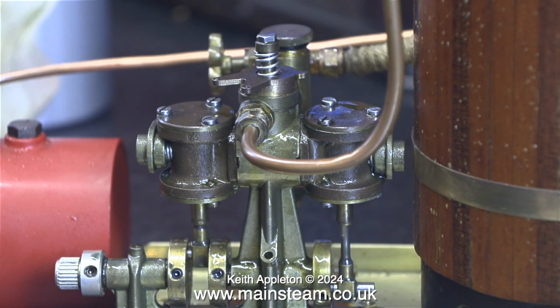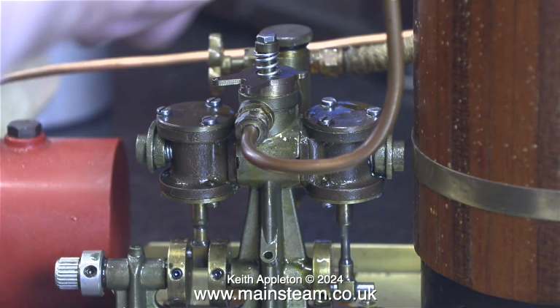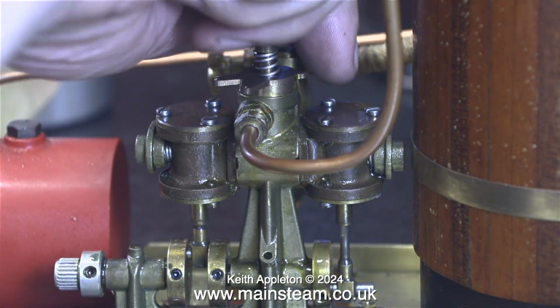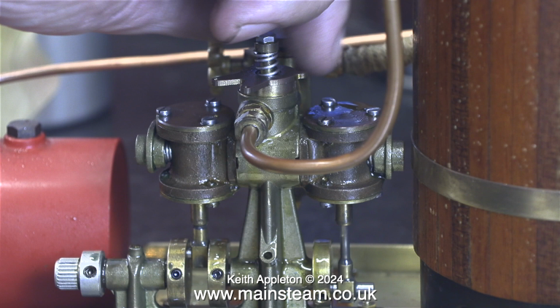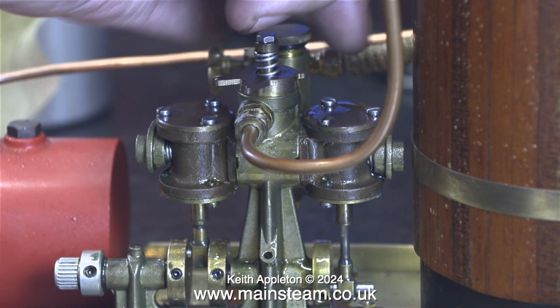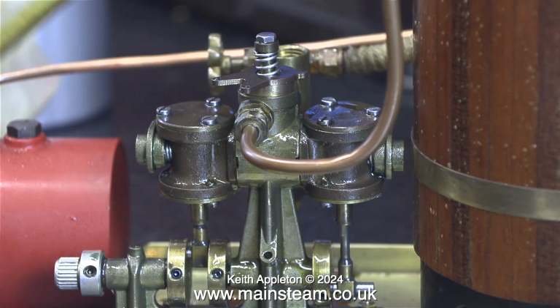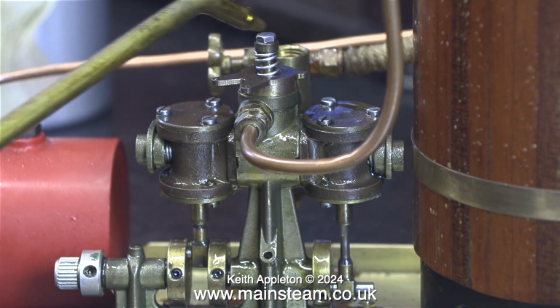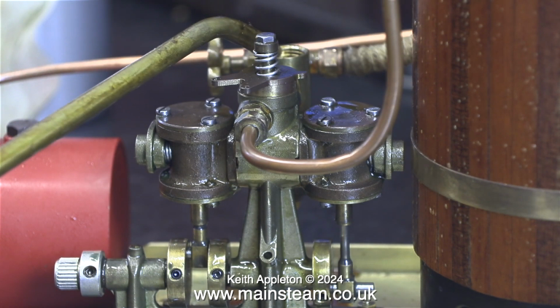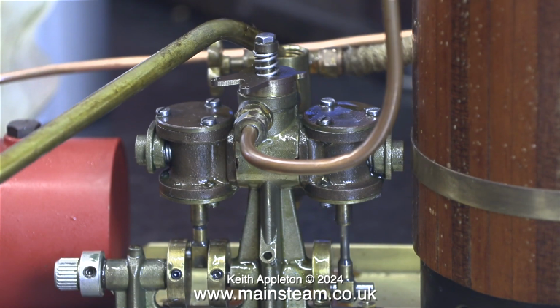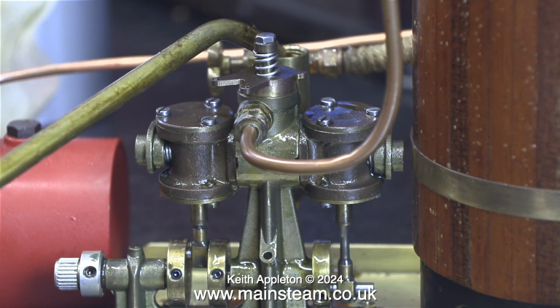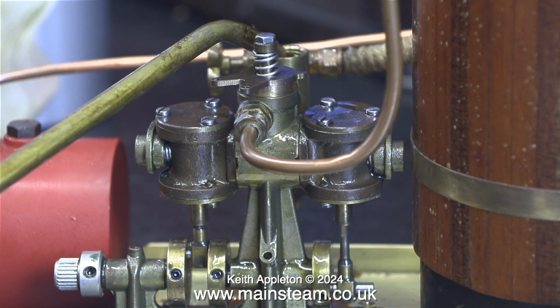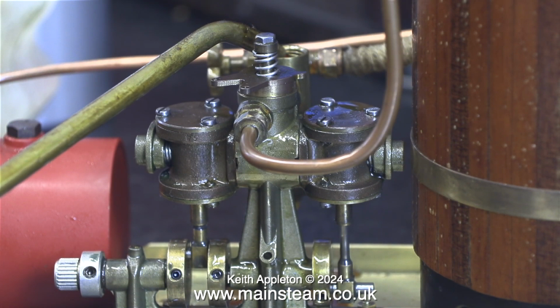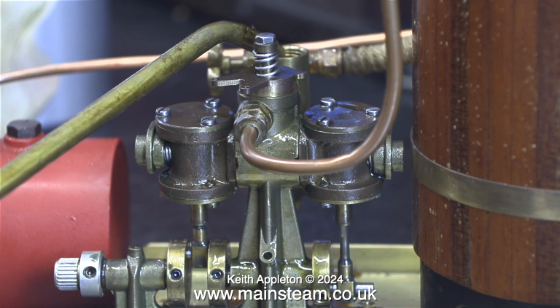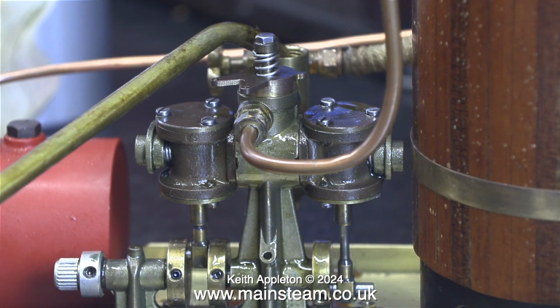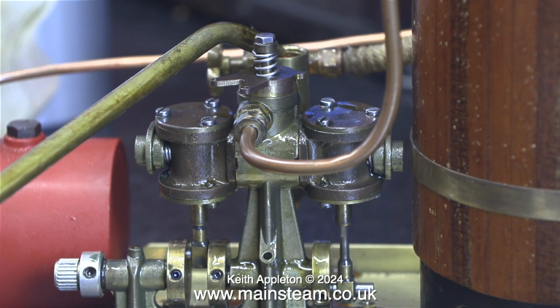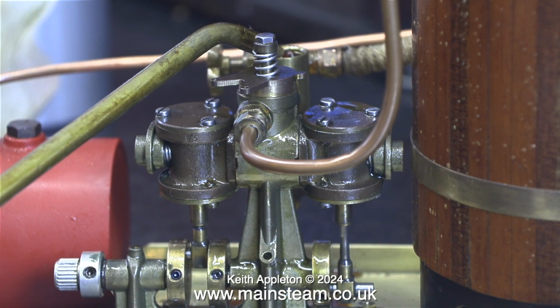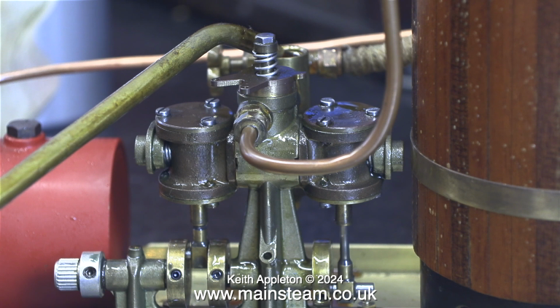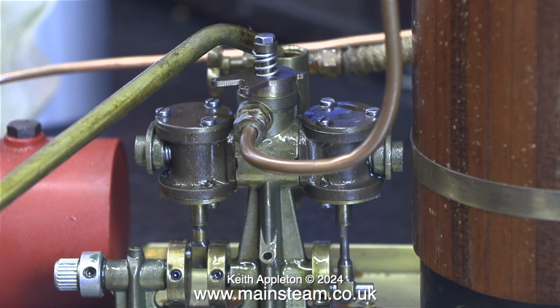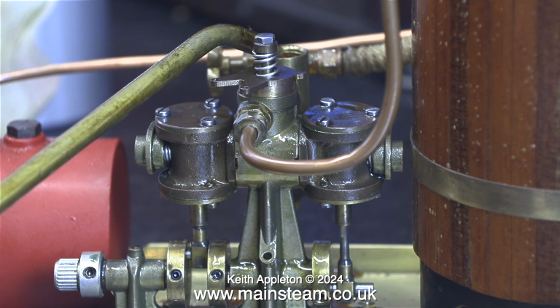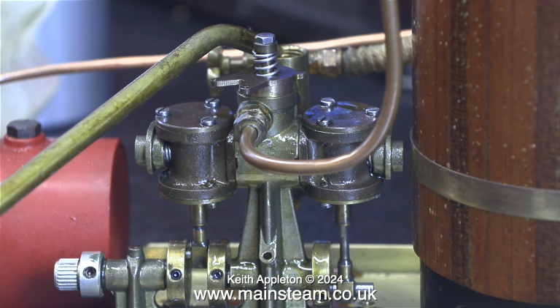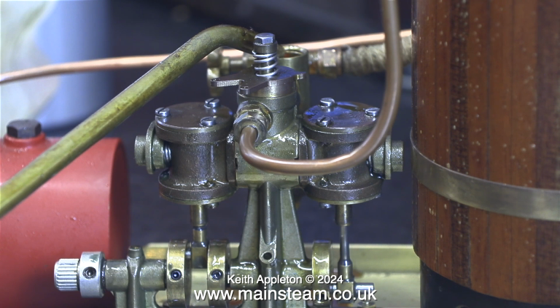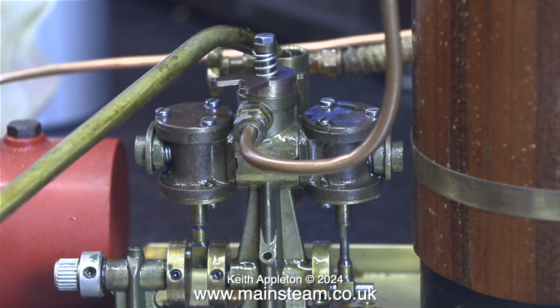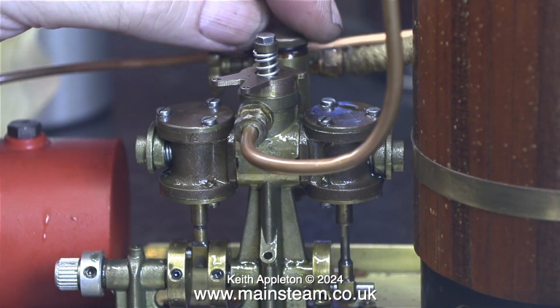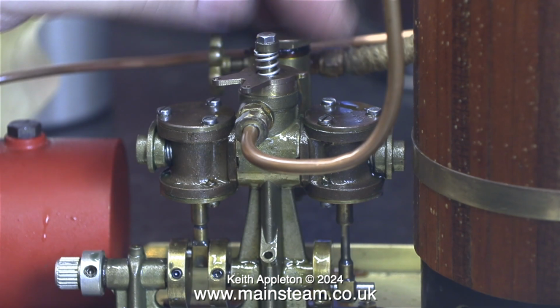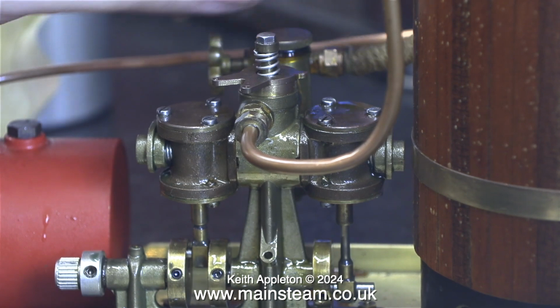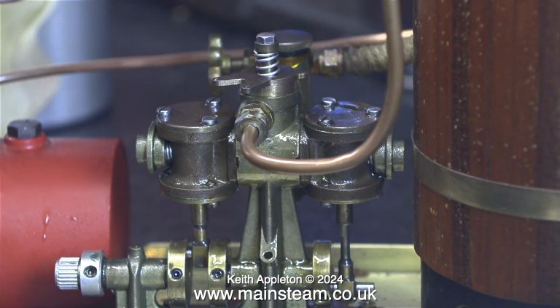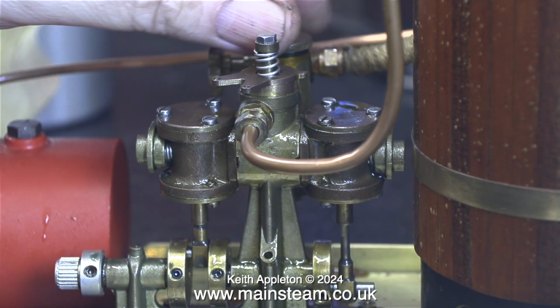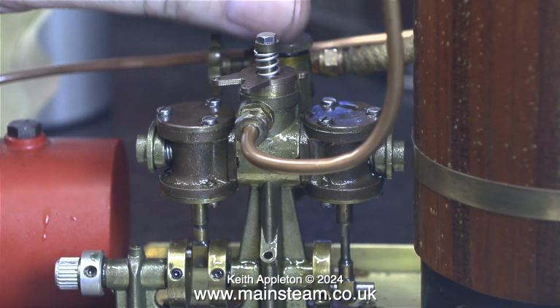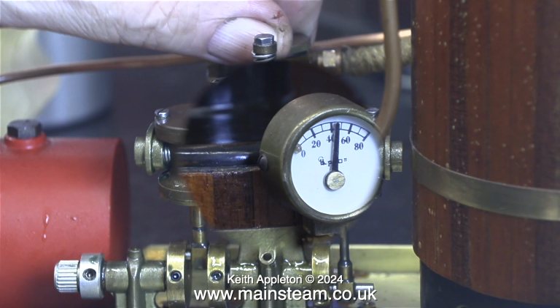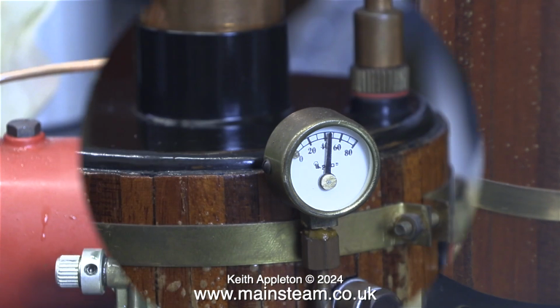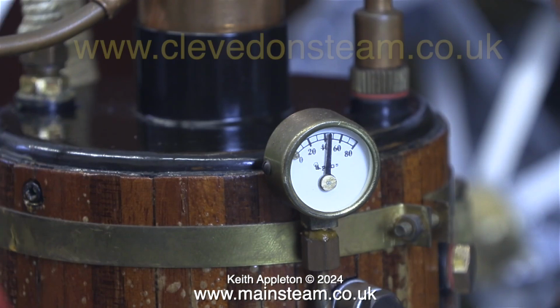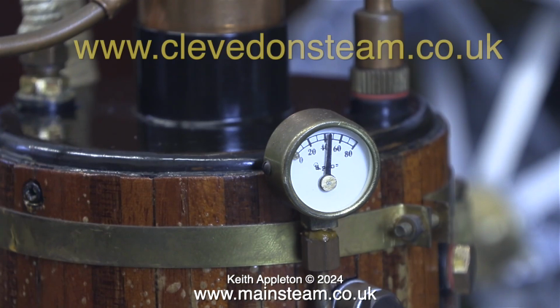Anticipating this, I bought a medium sized exhaust condenser from Clevedon Steam. For complete plants and accessories, Clevedon Steam is the place to go for these kind of plants — the web address is on screen at the moment.